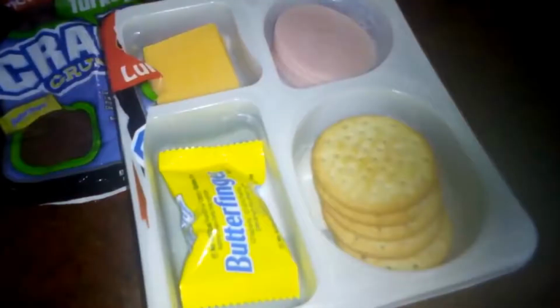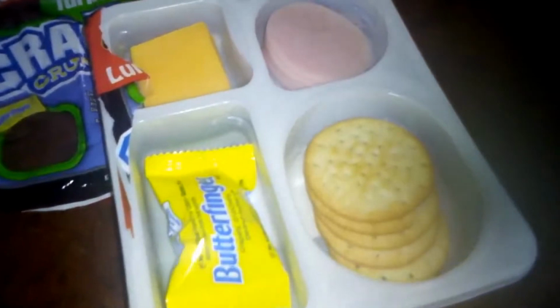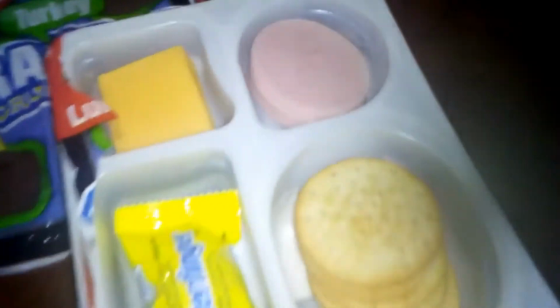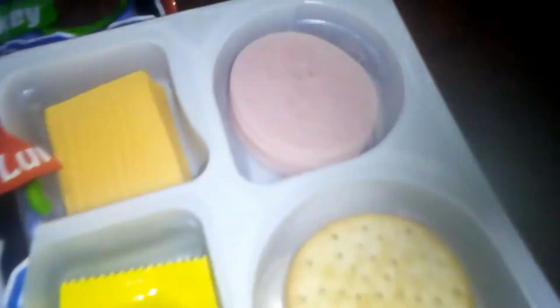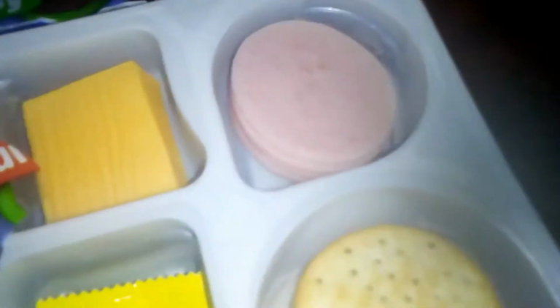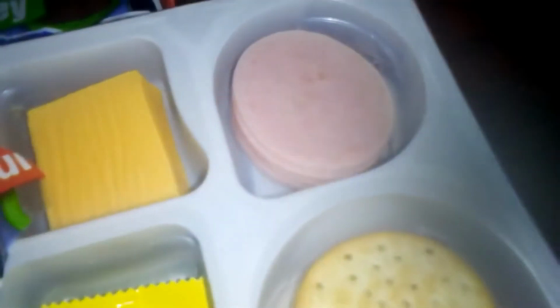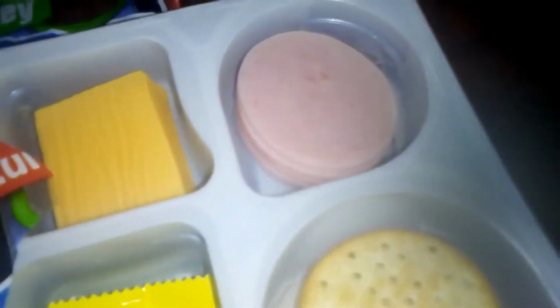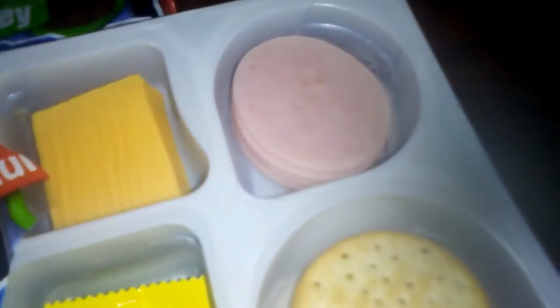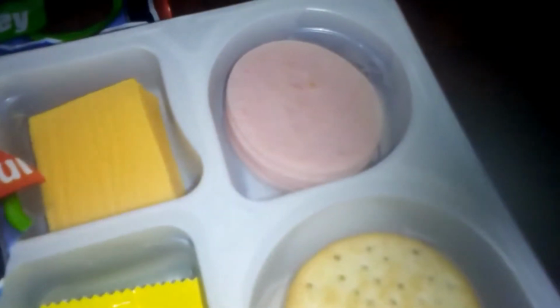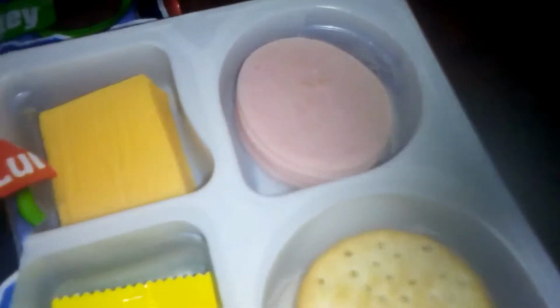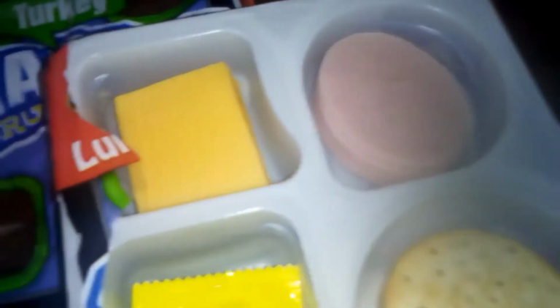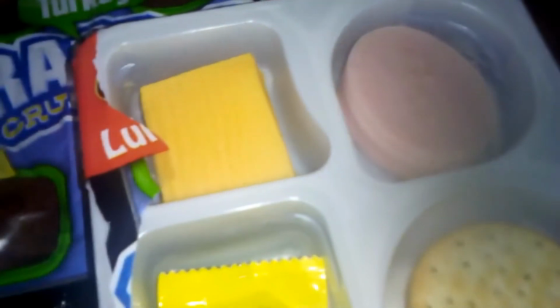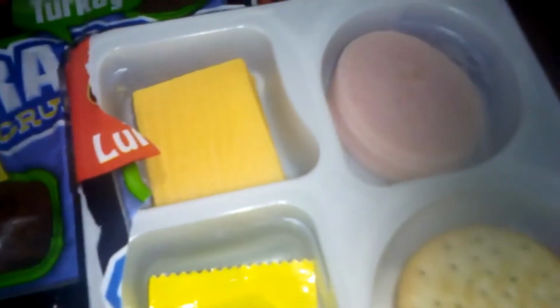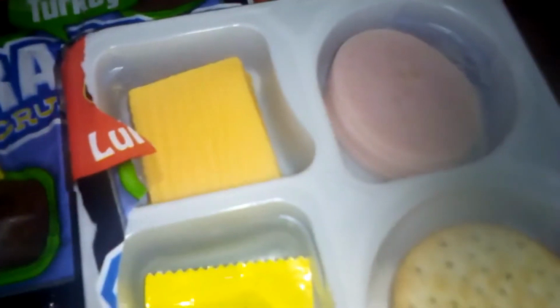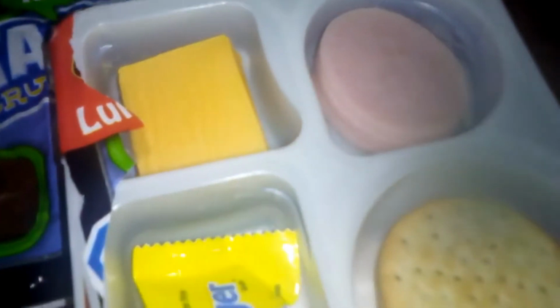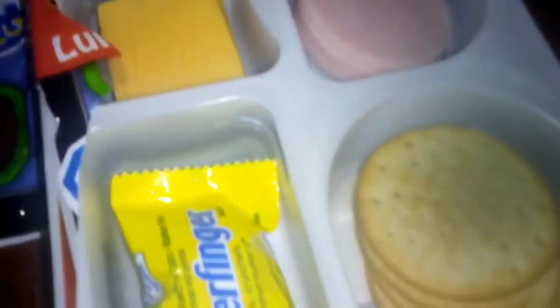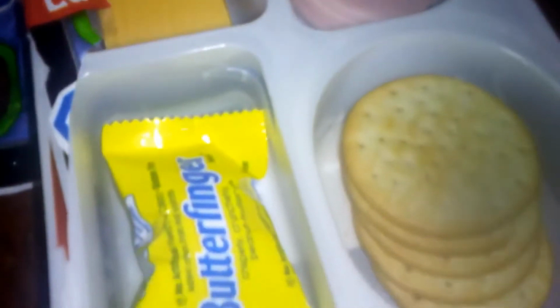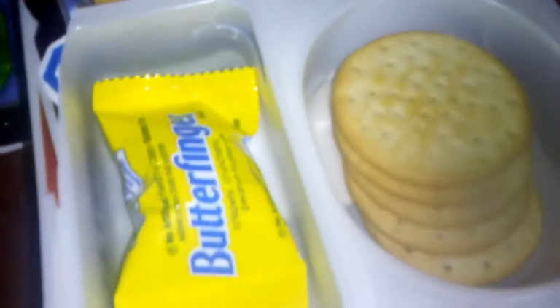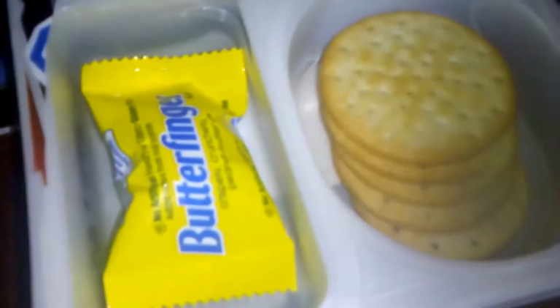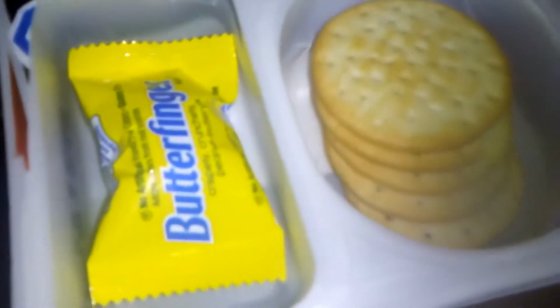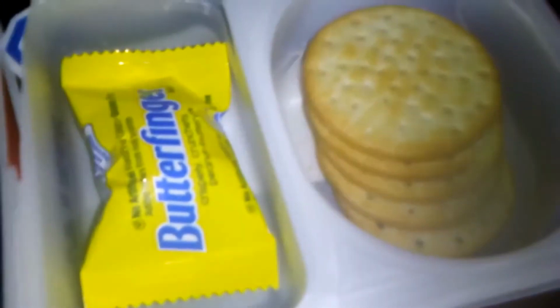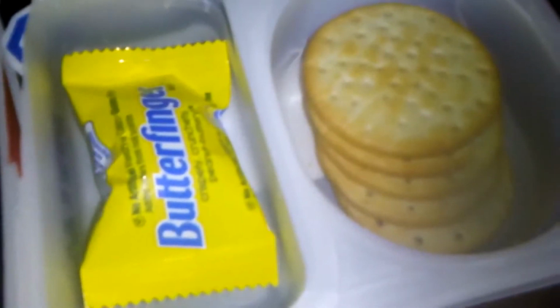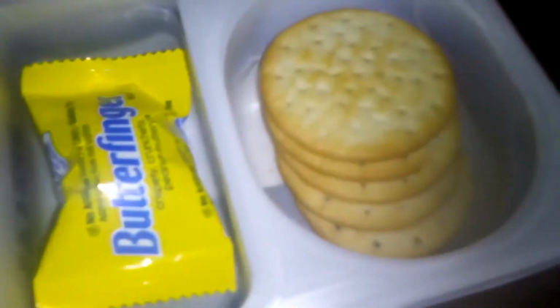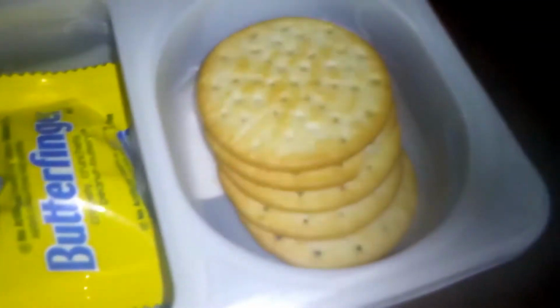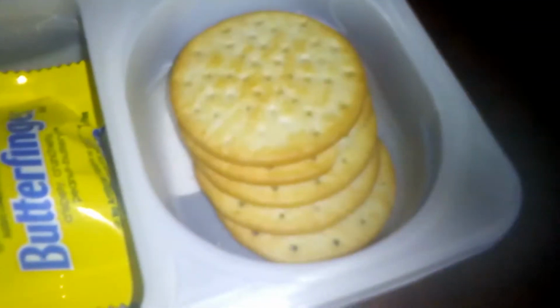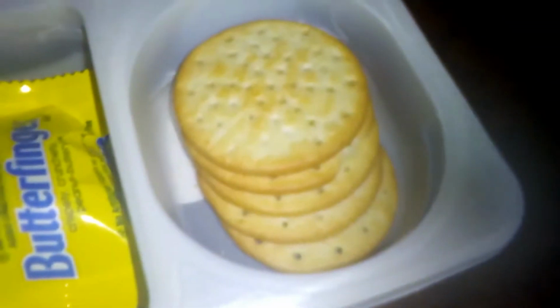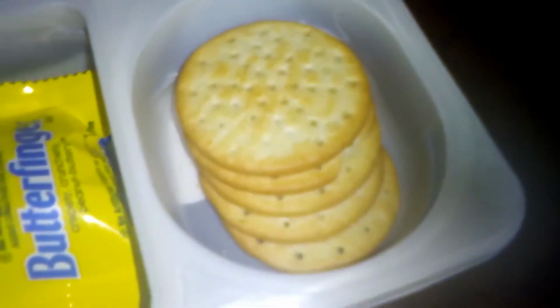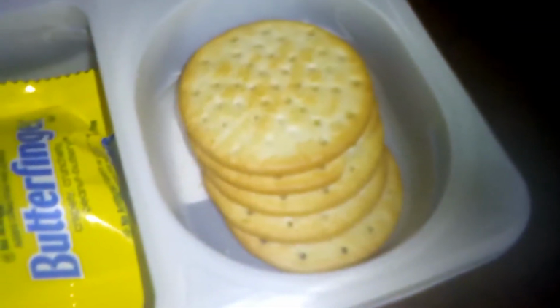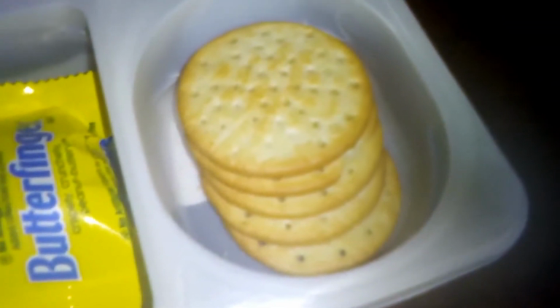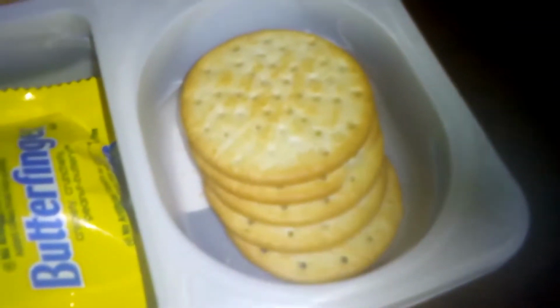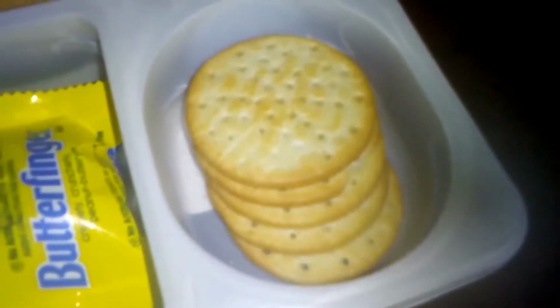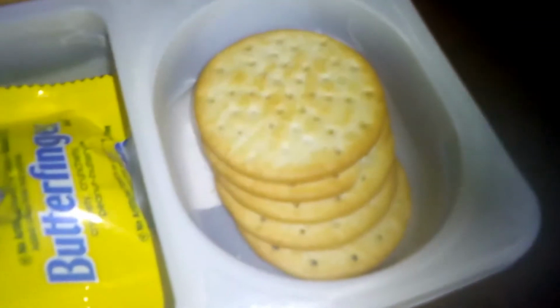Alright, here's my generic turkey slices, cheese, a Butterfinger, and five crackers.